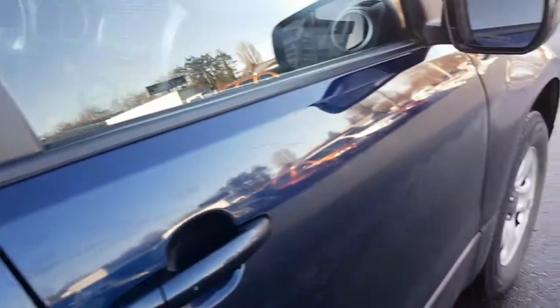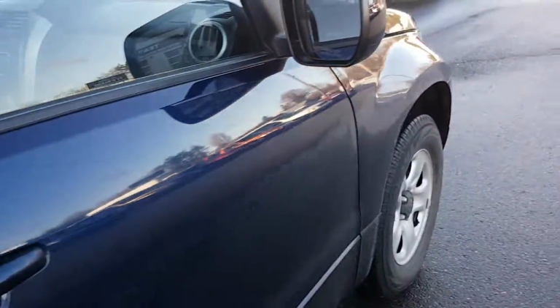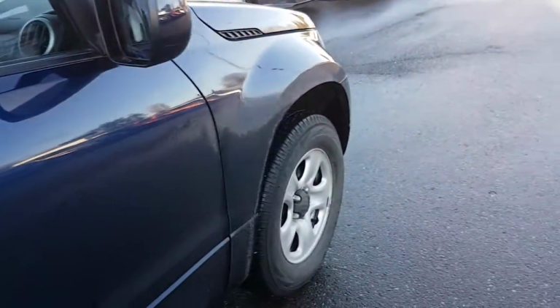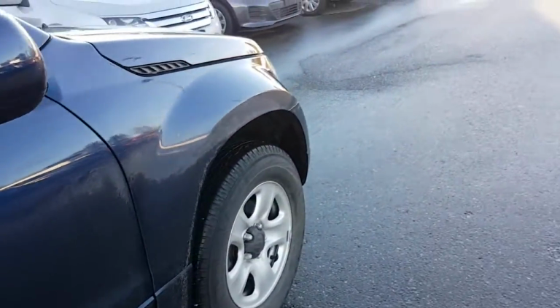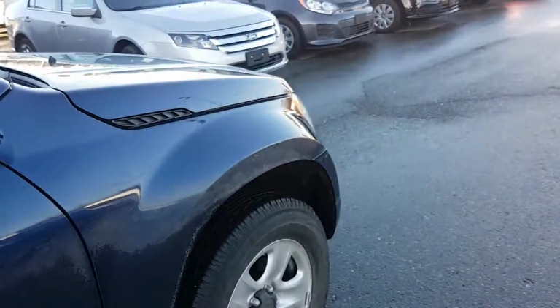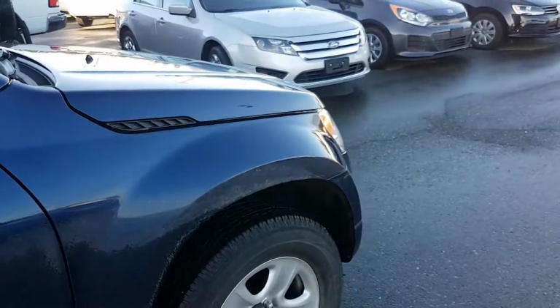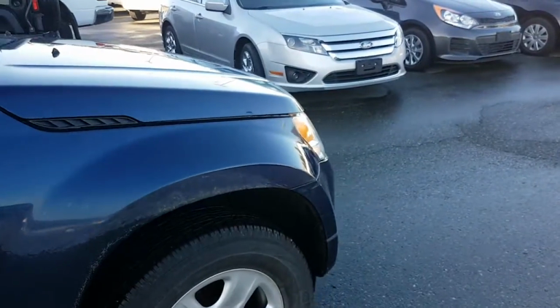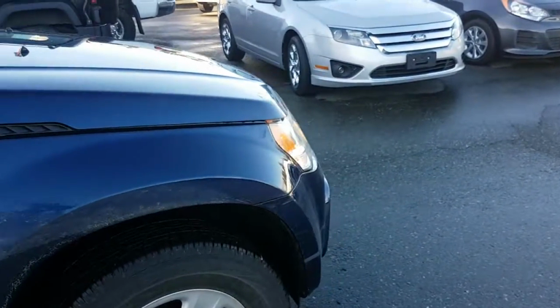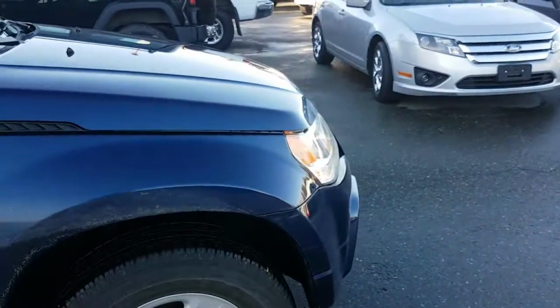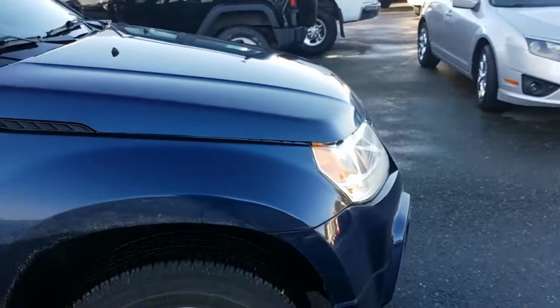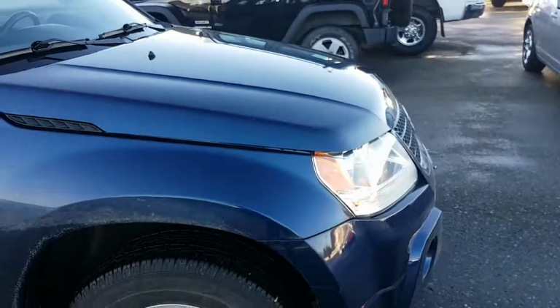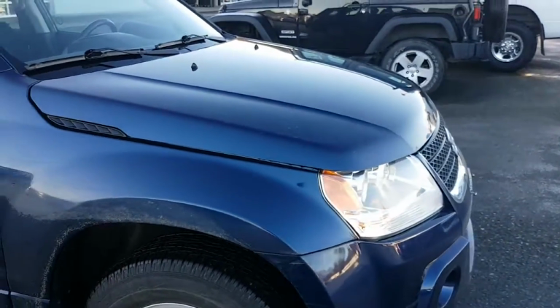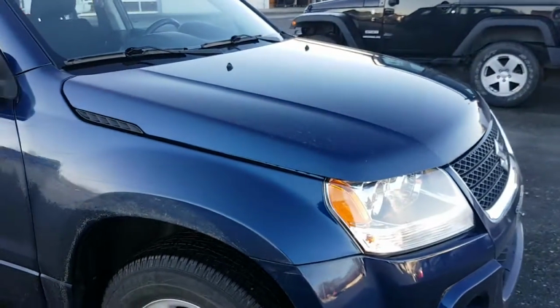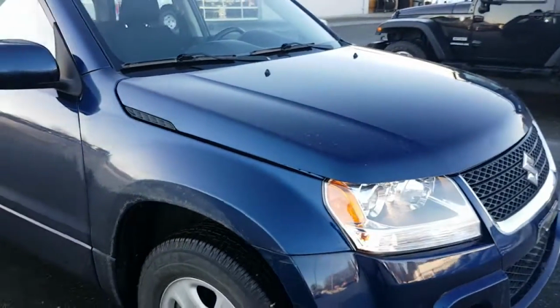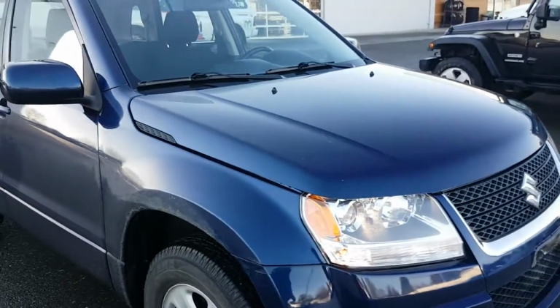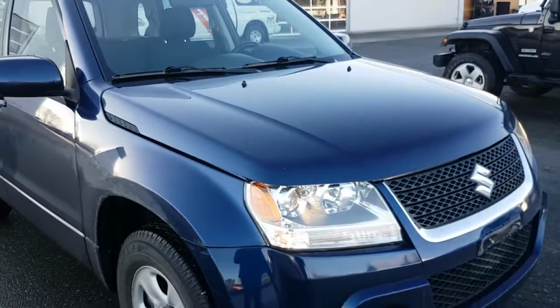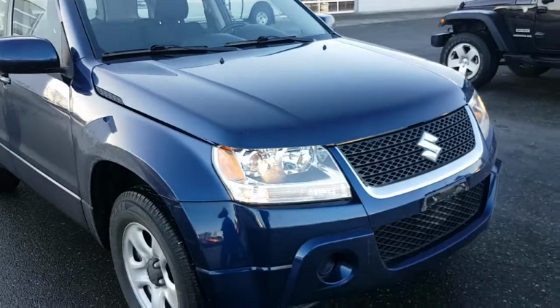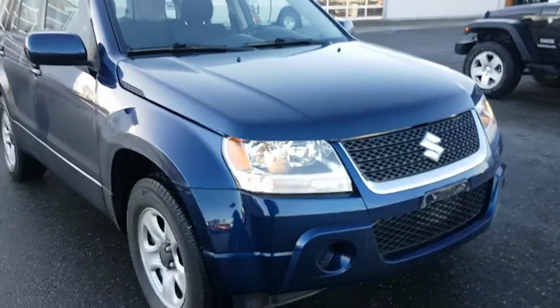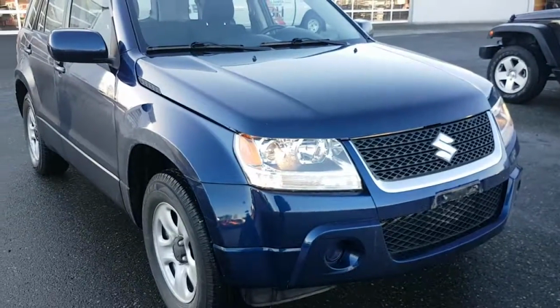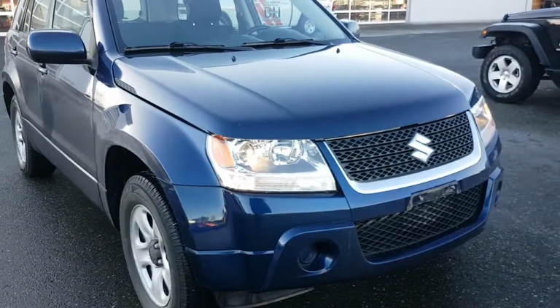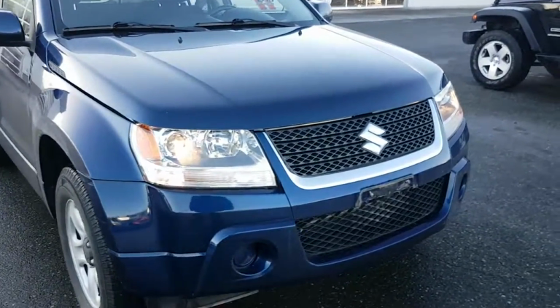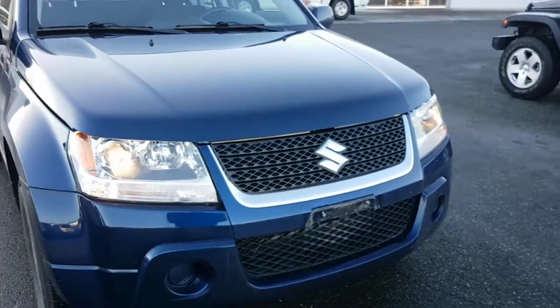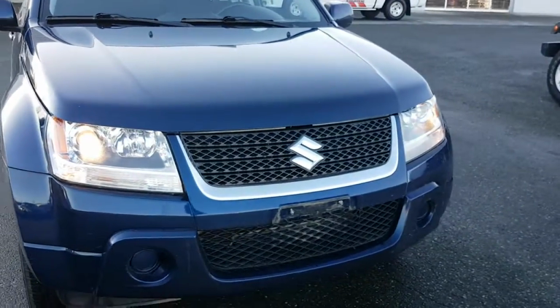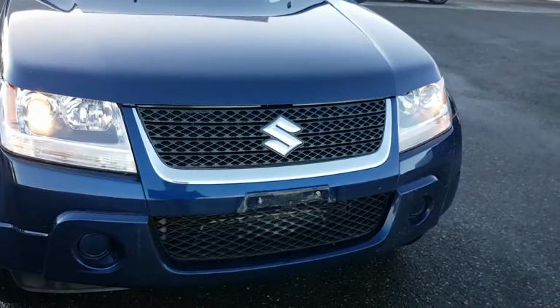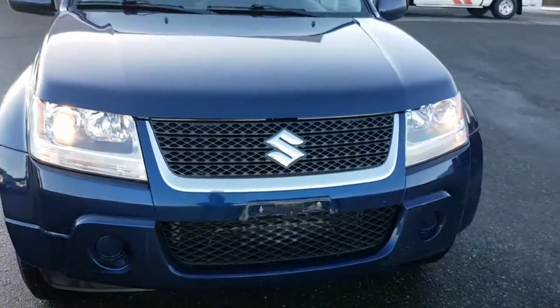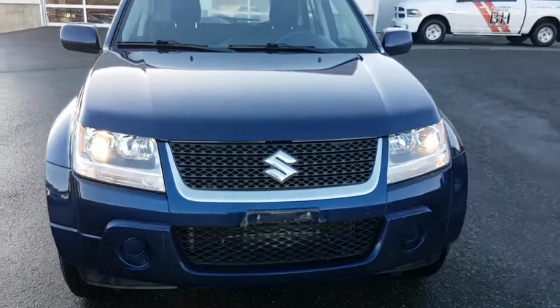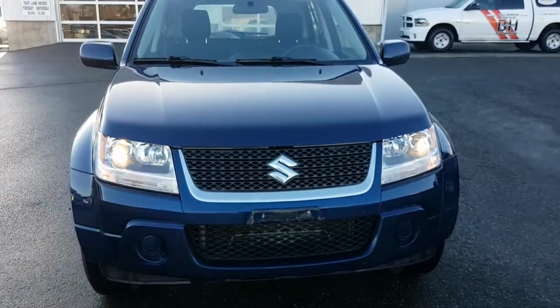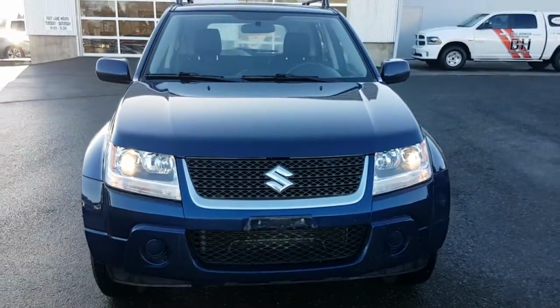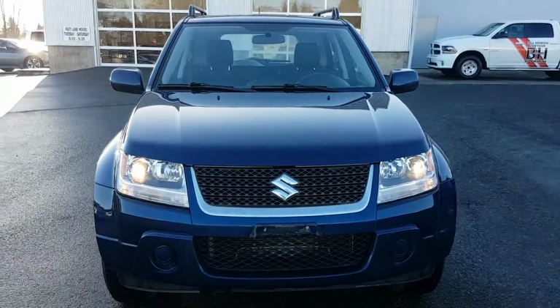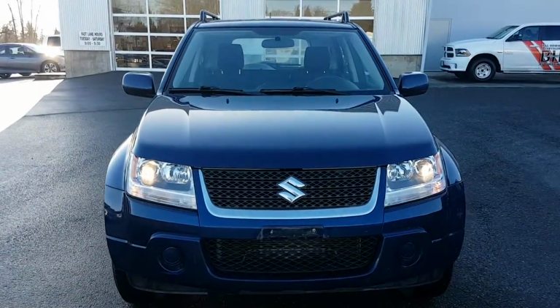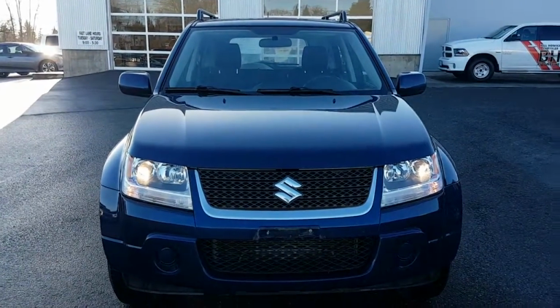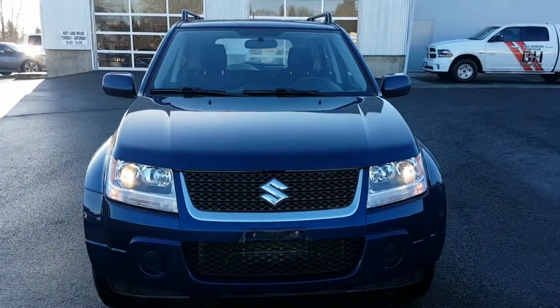That concludes this 2009 Suzuki Gran Vitara. If you have any questions, reply to this video, or remember, think Gary at Pilhowitz Chrysler.